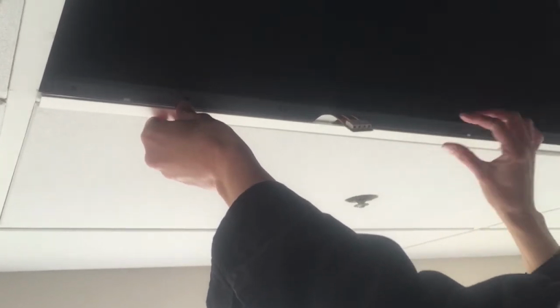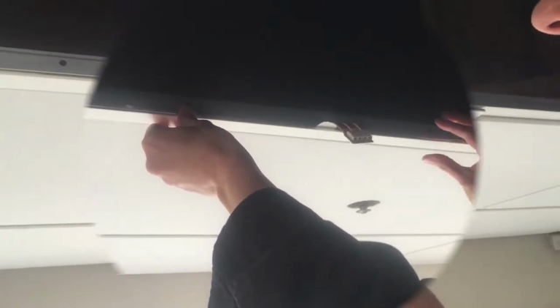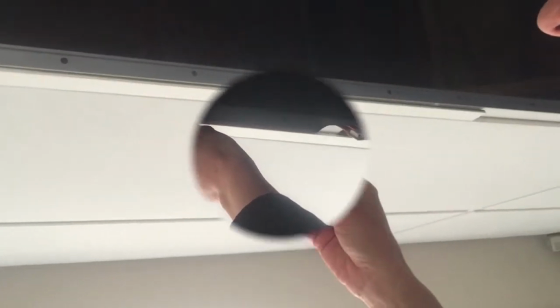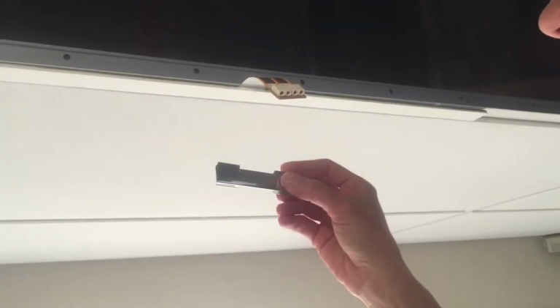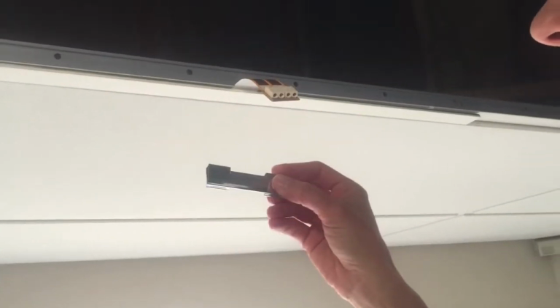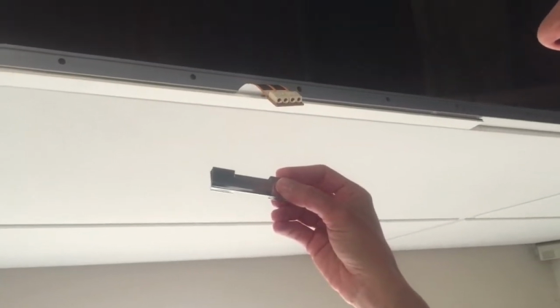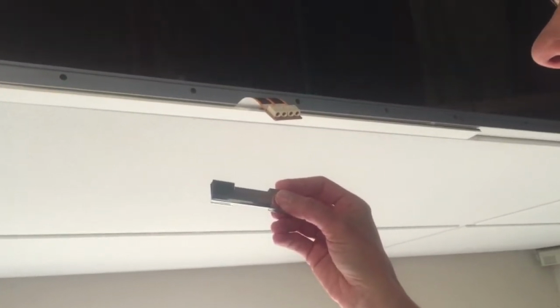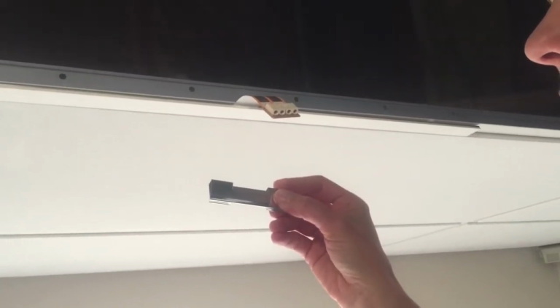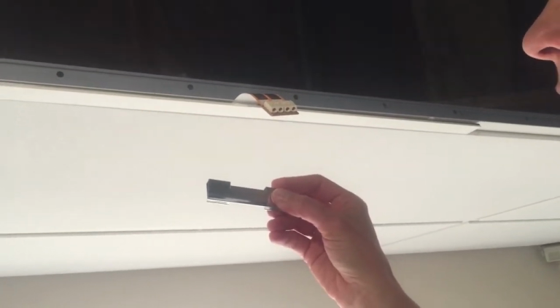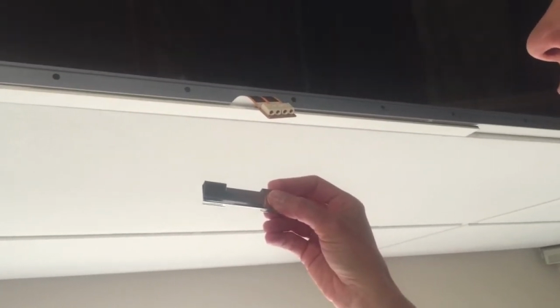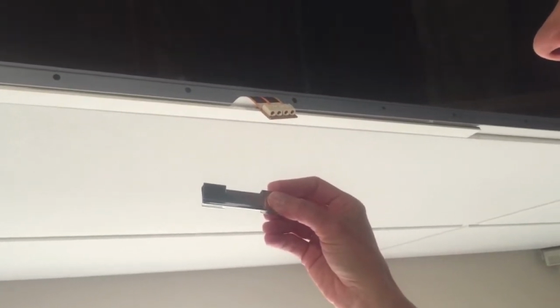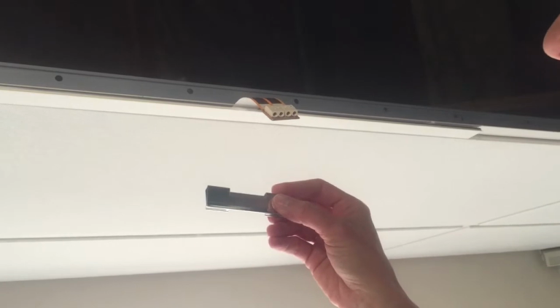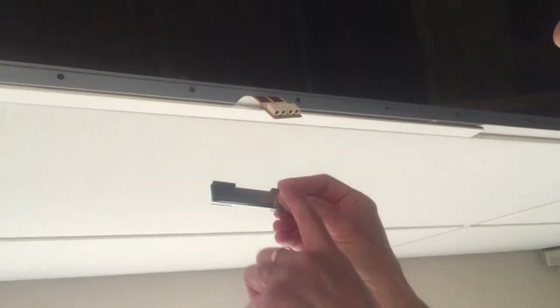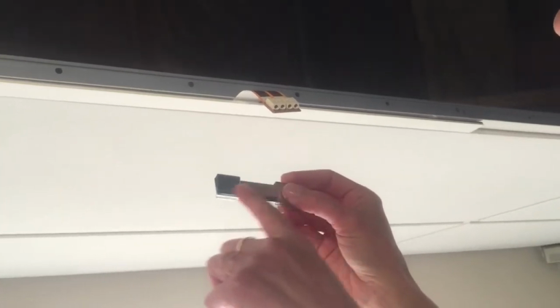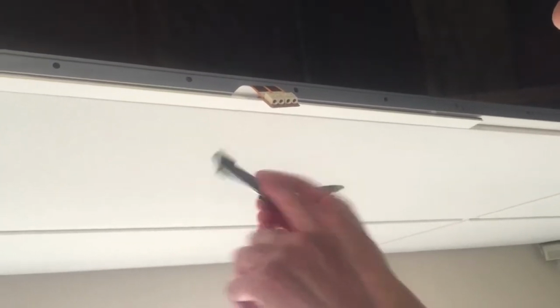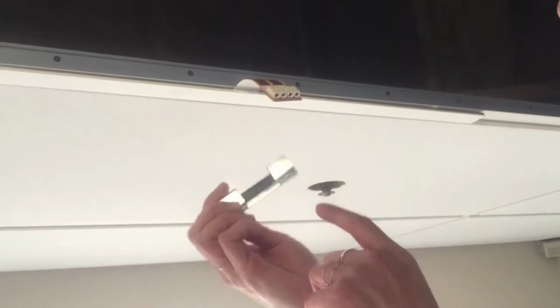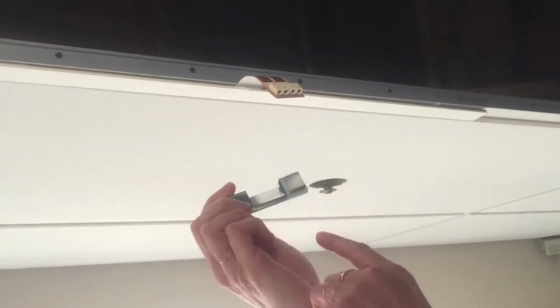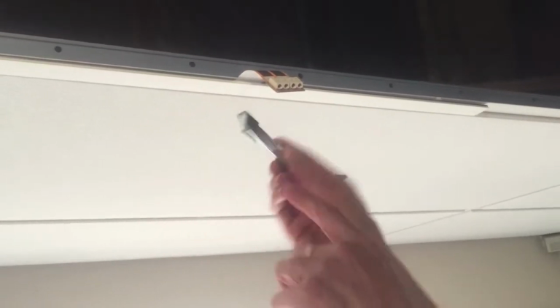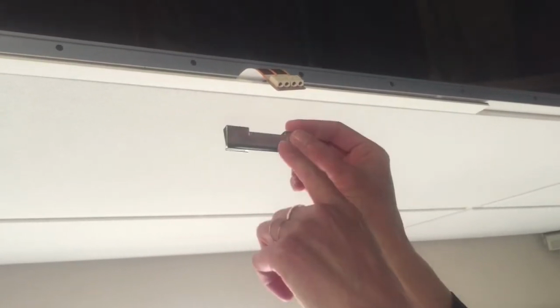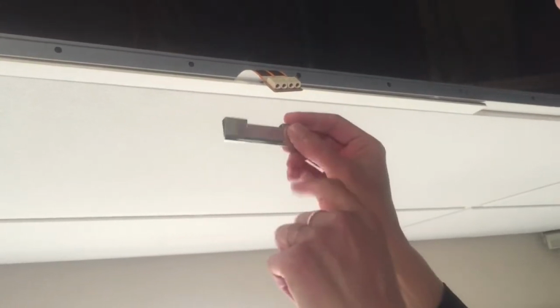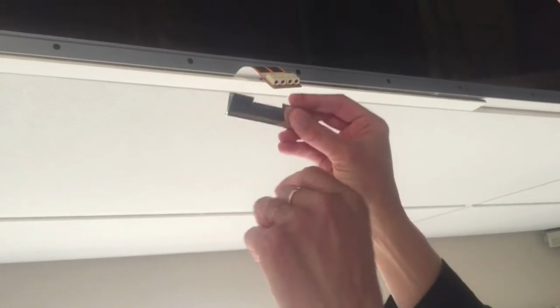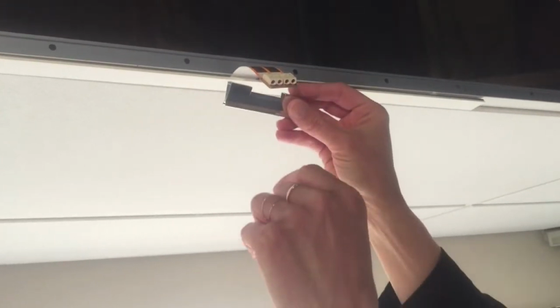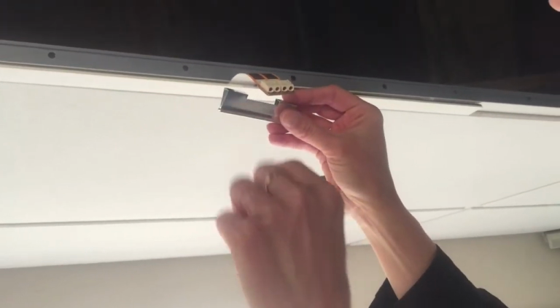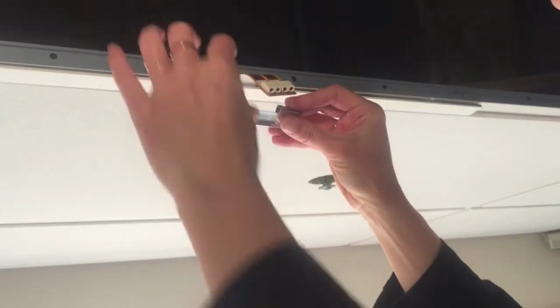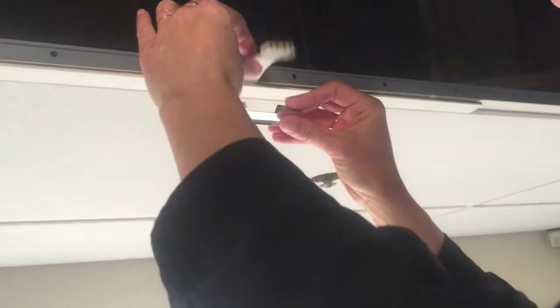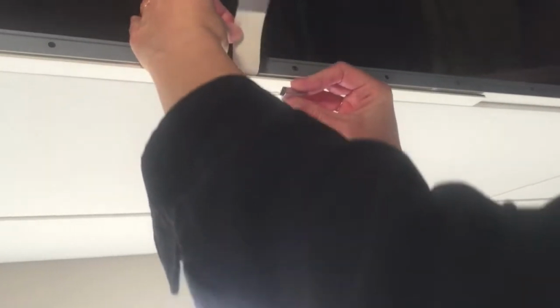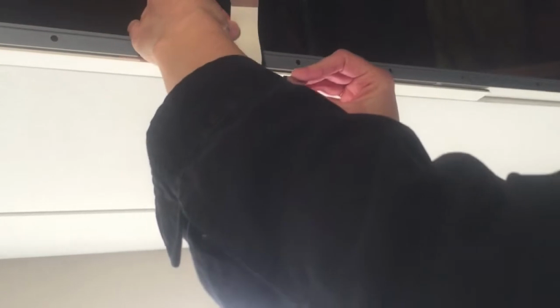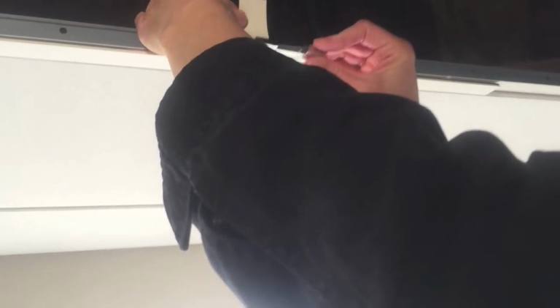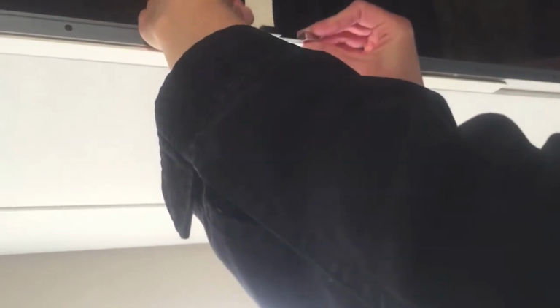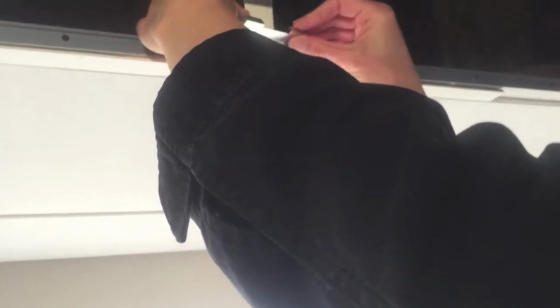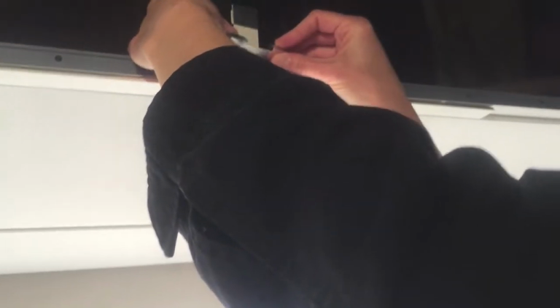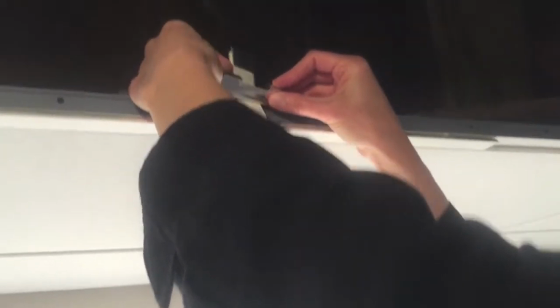This is the safety clip that goes on the ribbon cable. You'll just want to make sure that the solid side goes against the ribbon cable on the side of the T-bar near you.